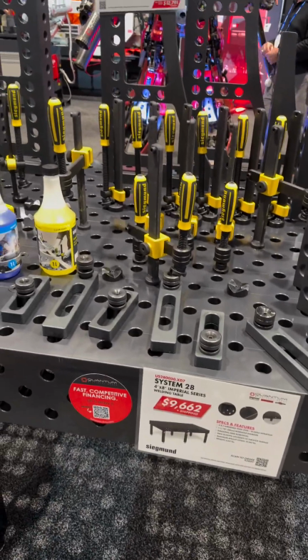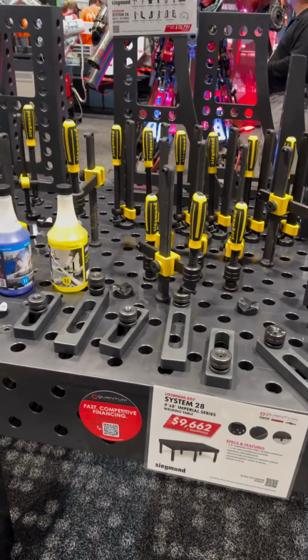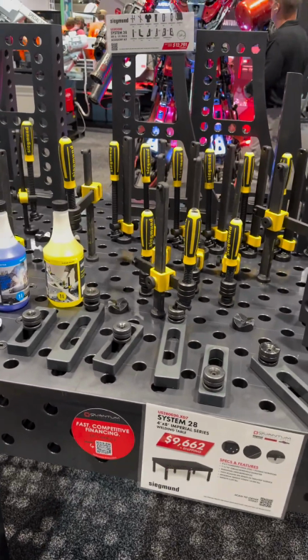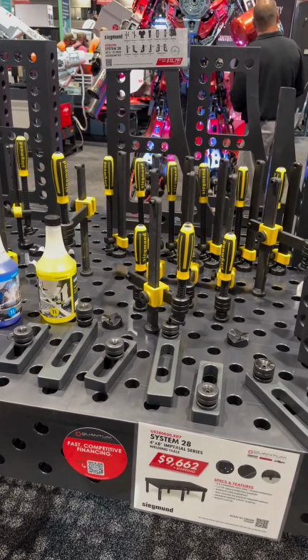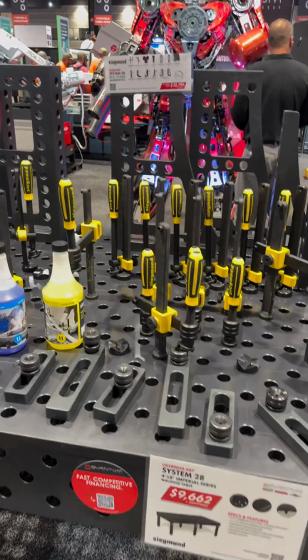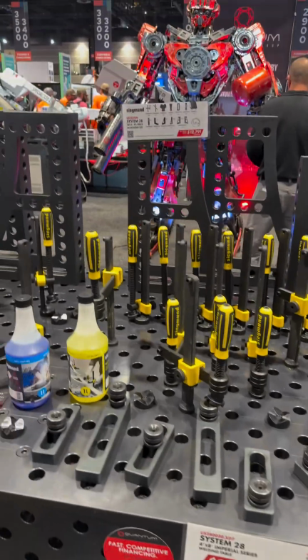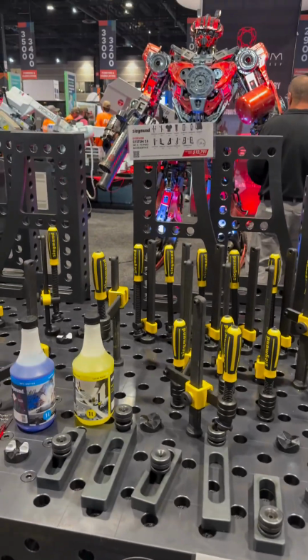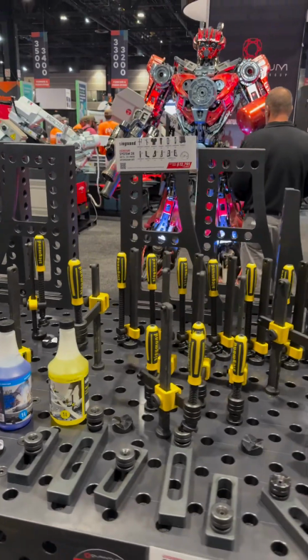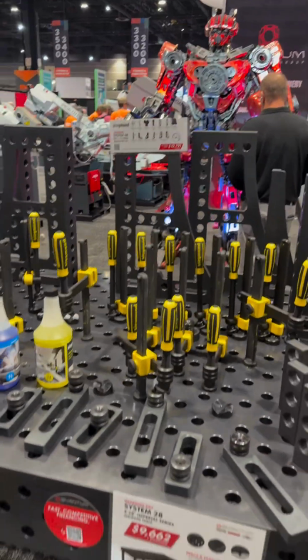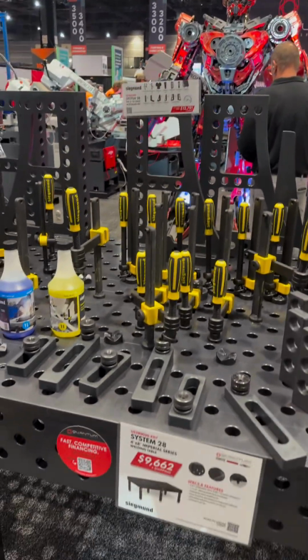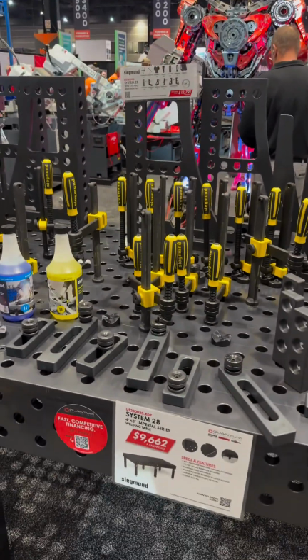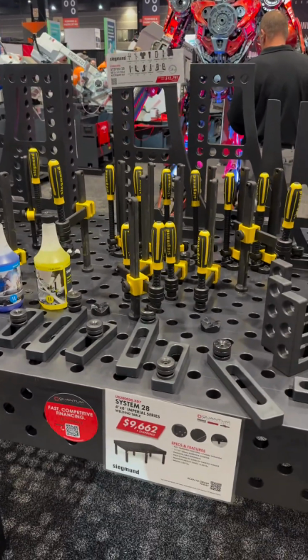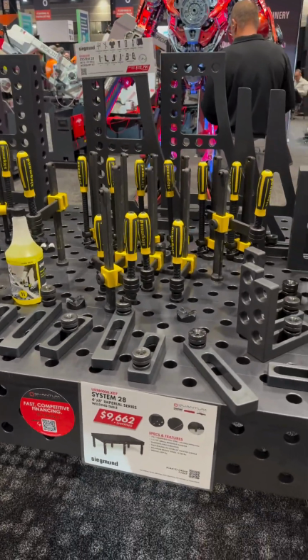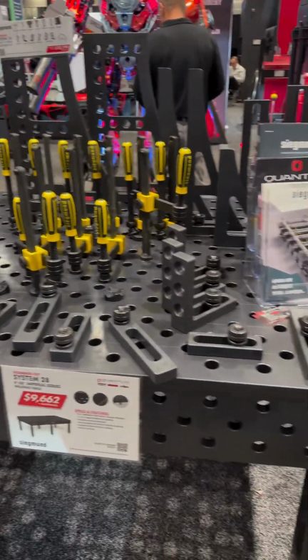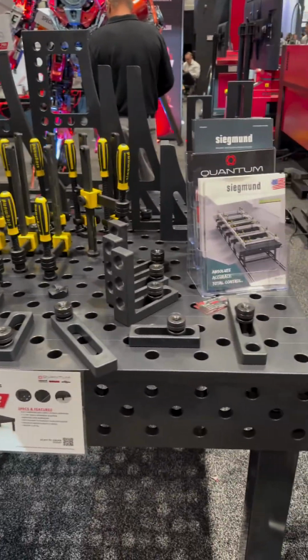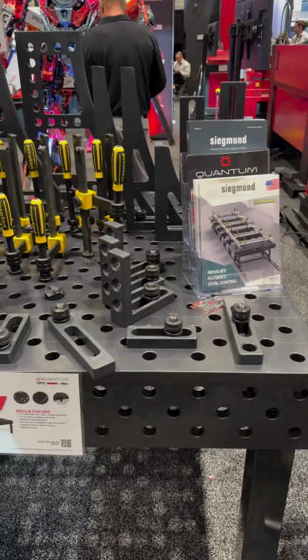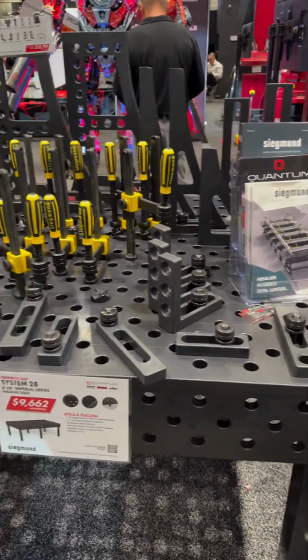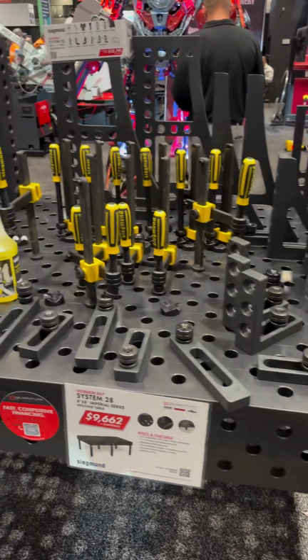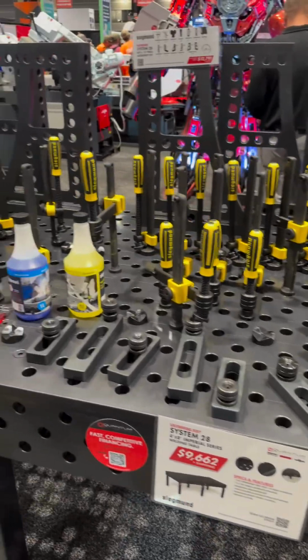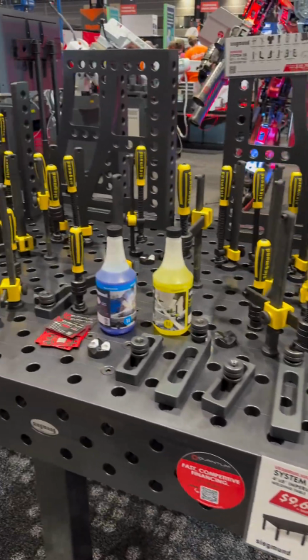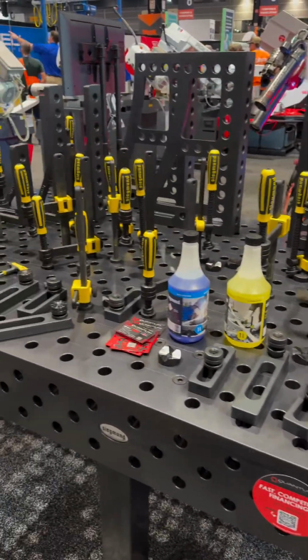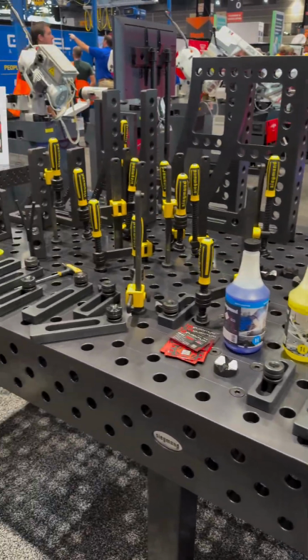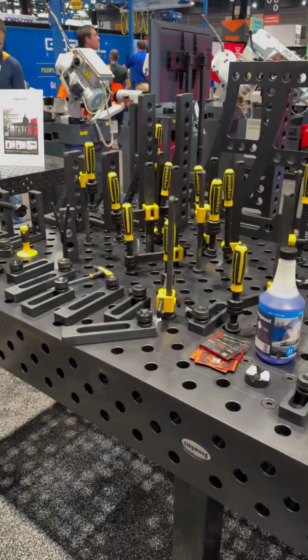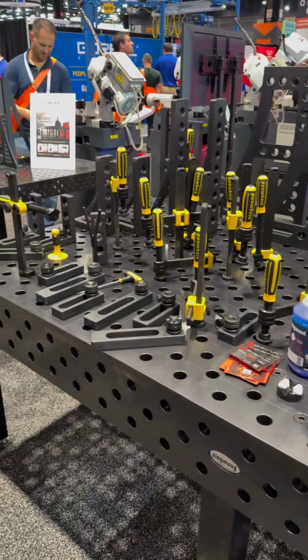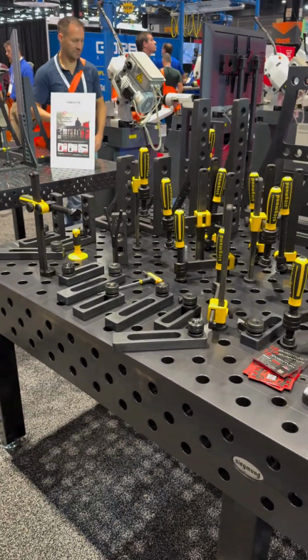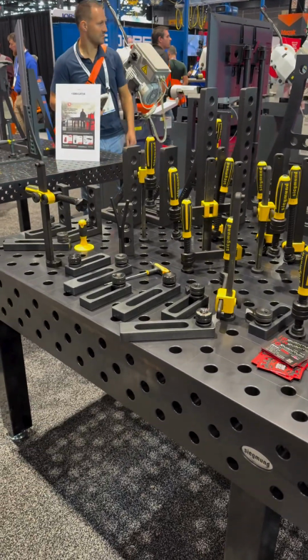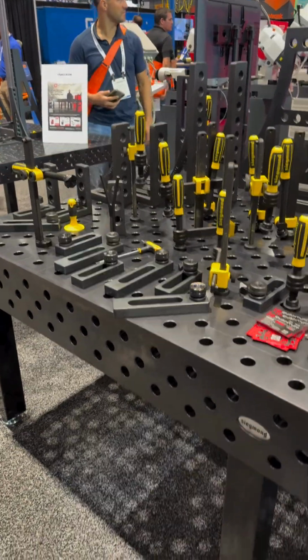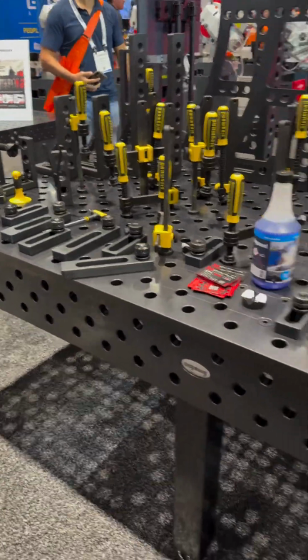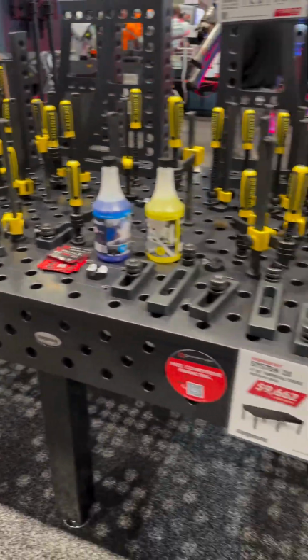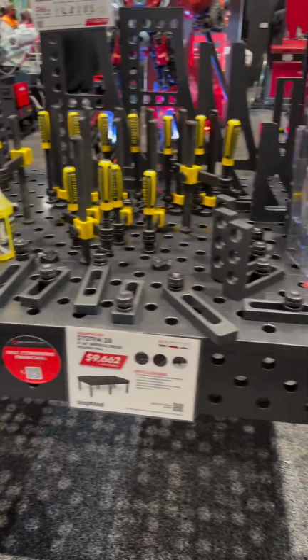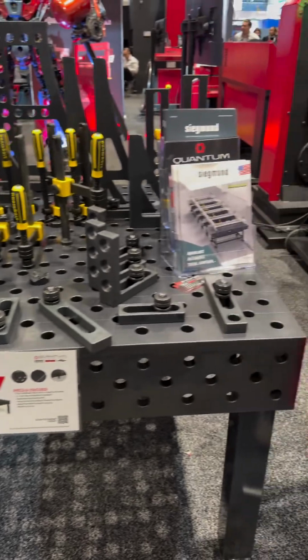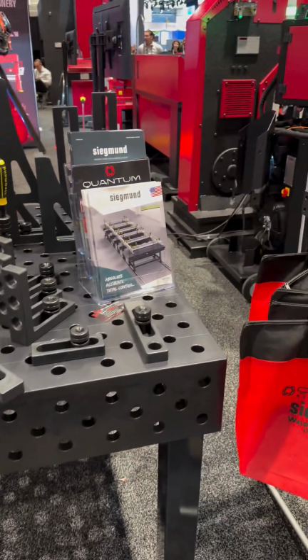How much do you think this is? For about $22,000 or so, you can pop stuff like this for all of these tools. How much did they sell it? $400? I'll pay $200.